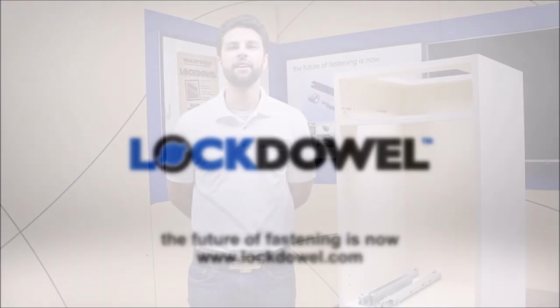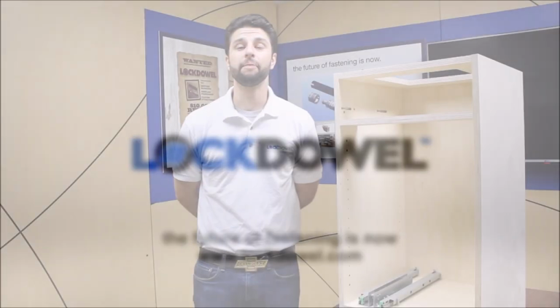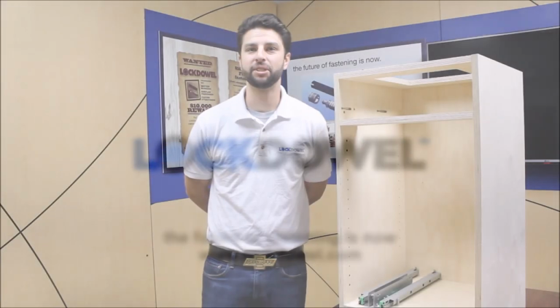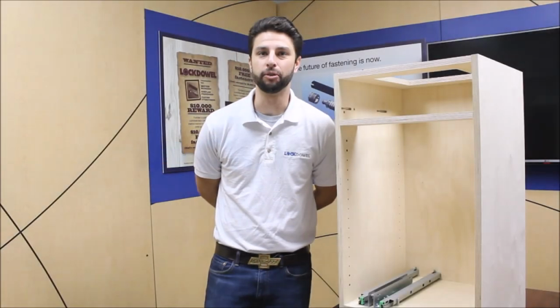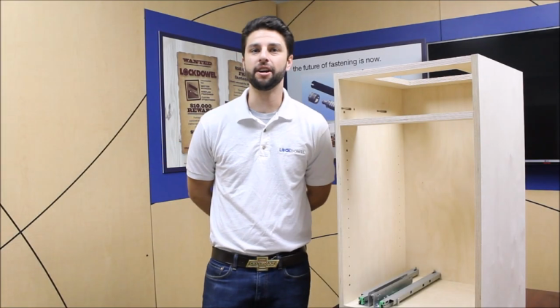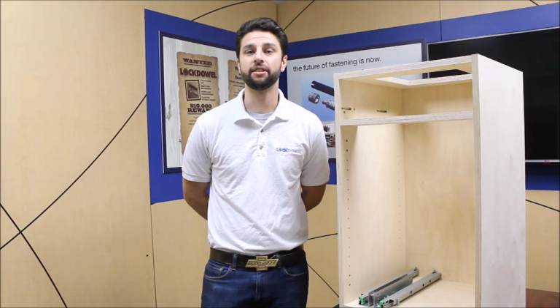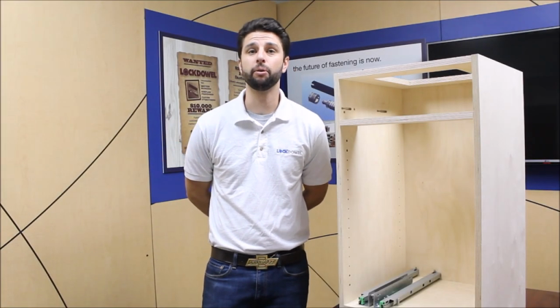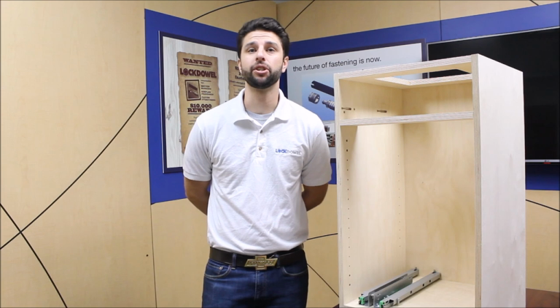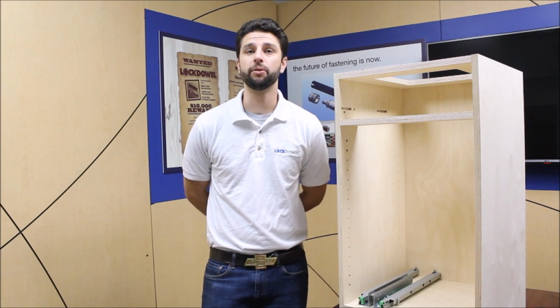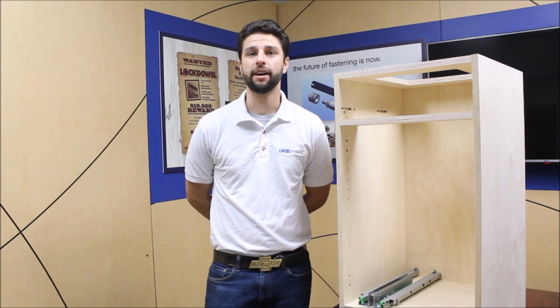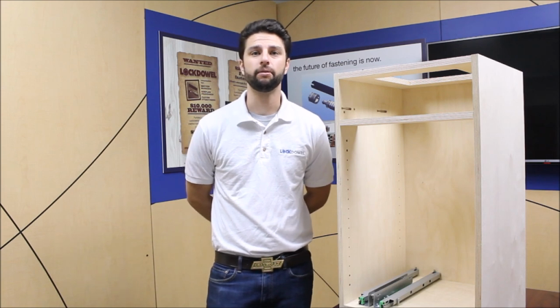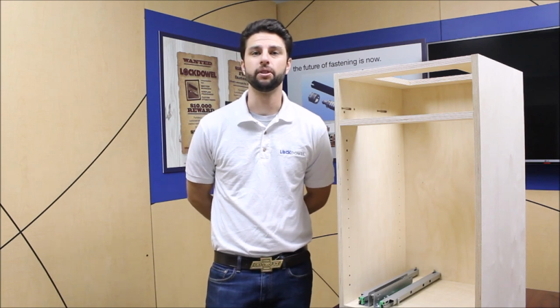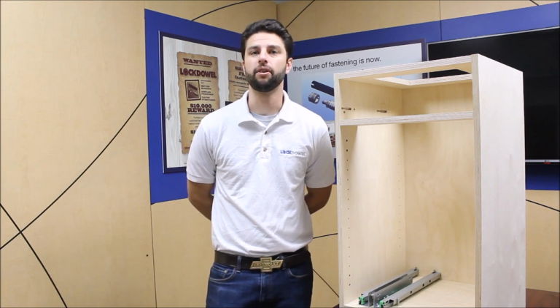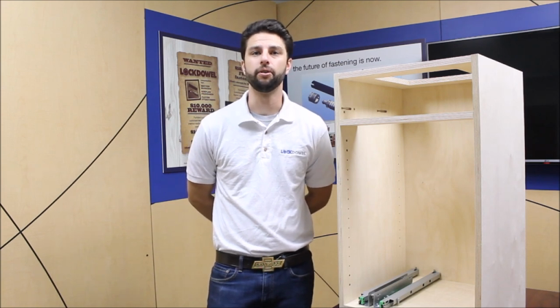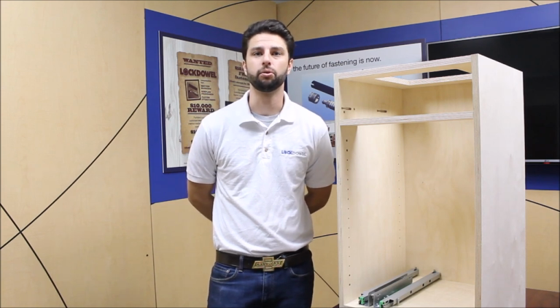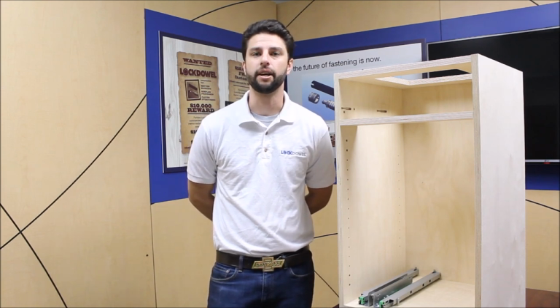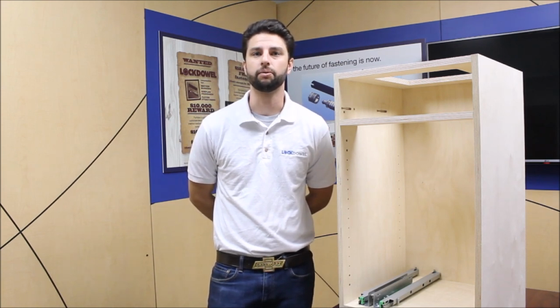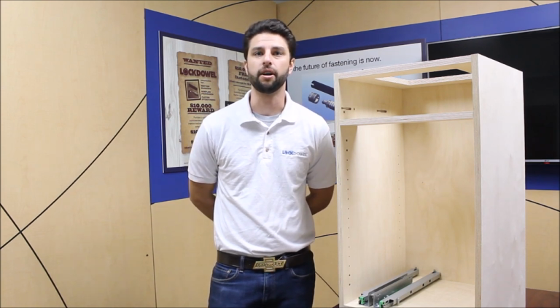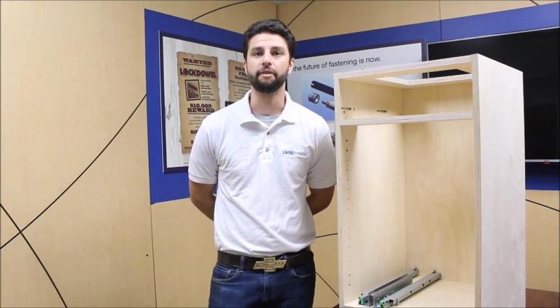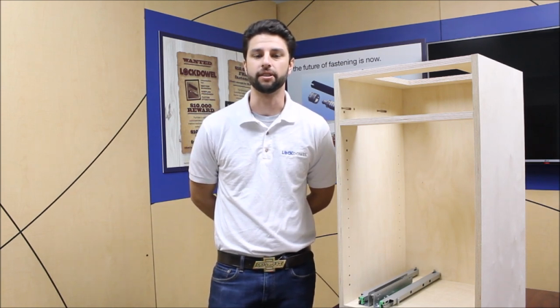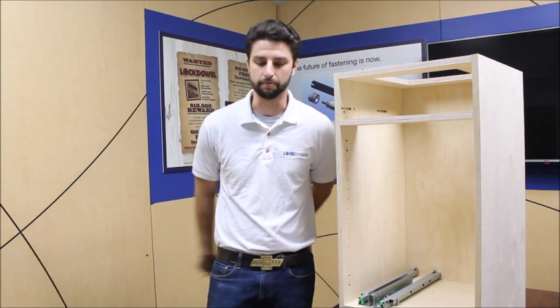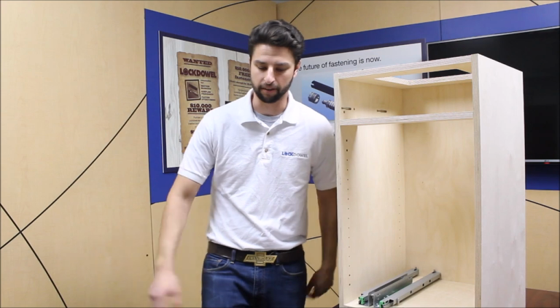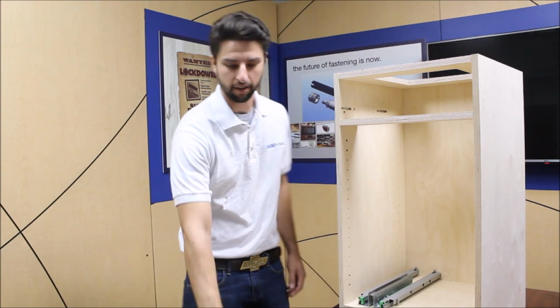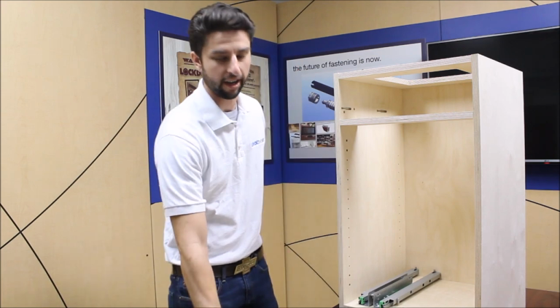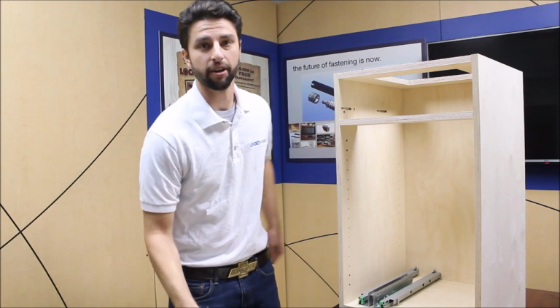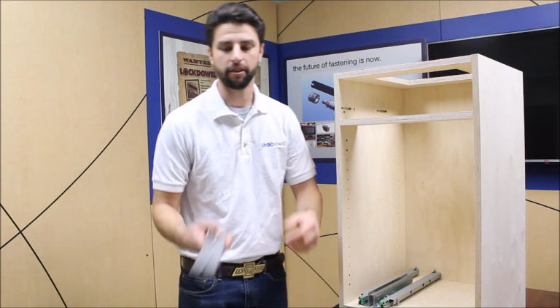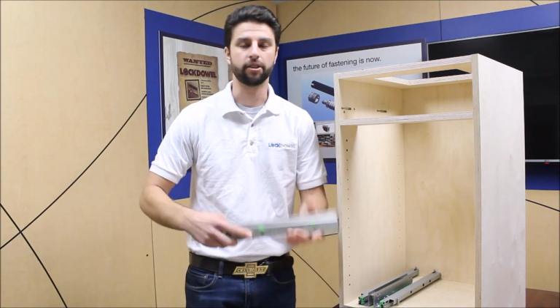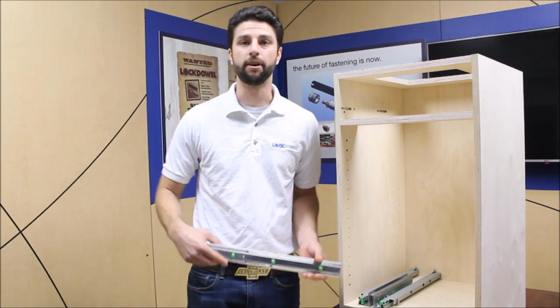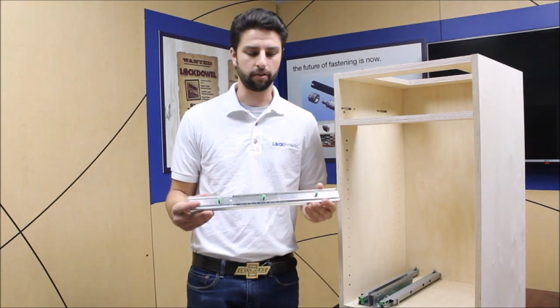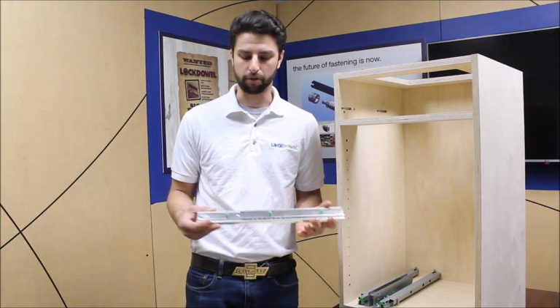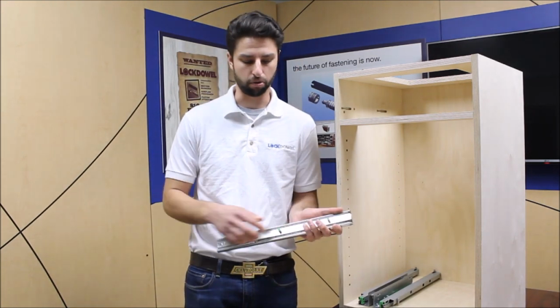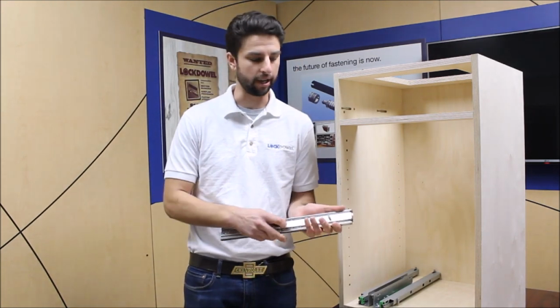Hi, my name is Daniel with Lockdowl, and today we're going to show you how to install our new drawer slides with the Lockdowl Fastening System. I have here a side mount soft close drawer slide.